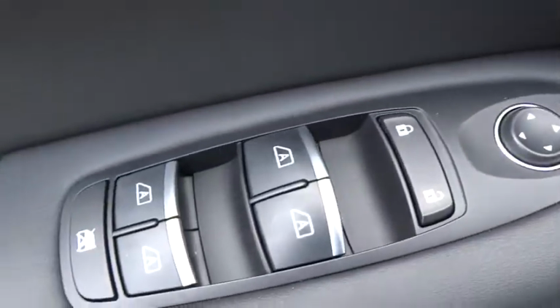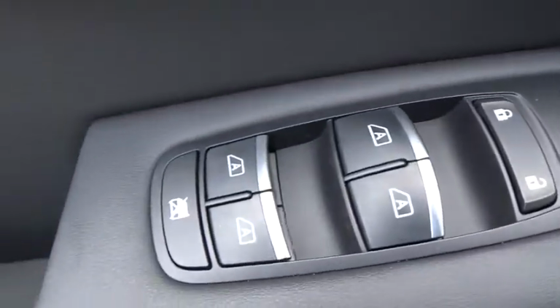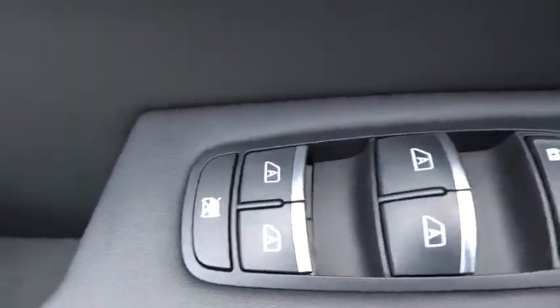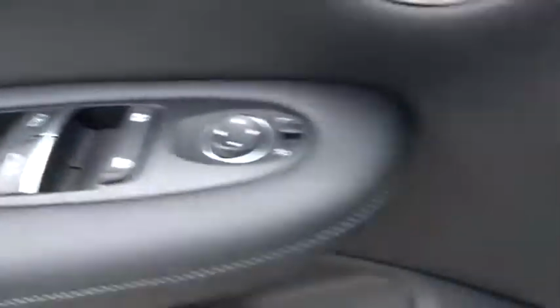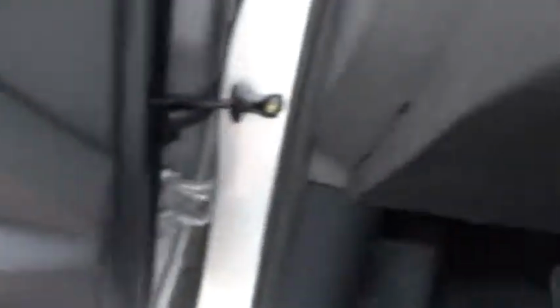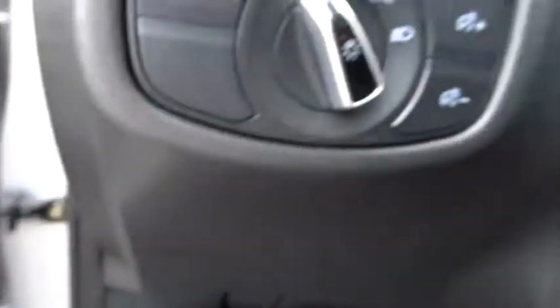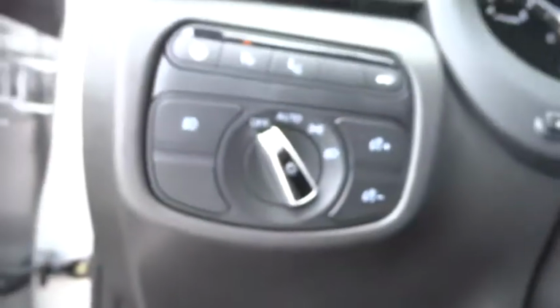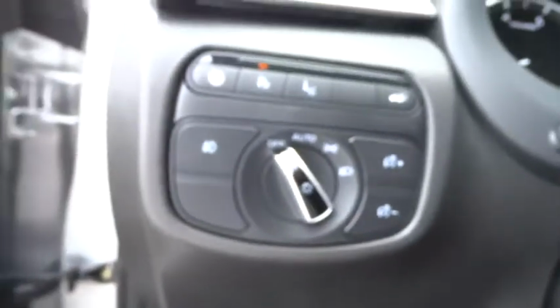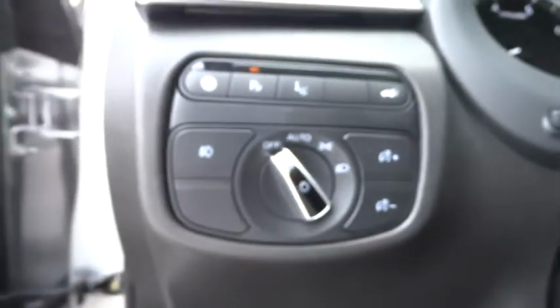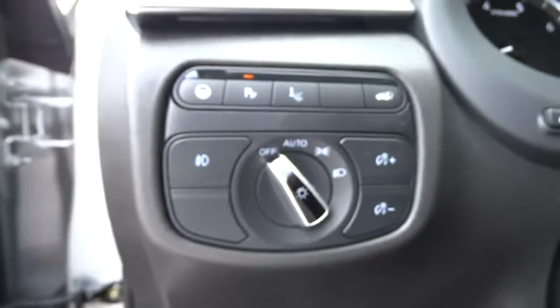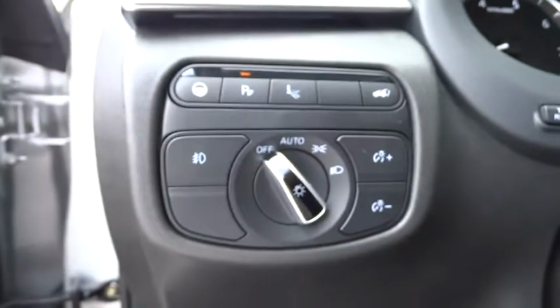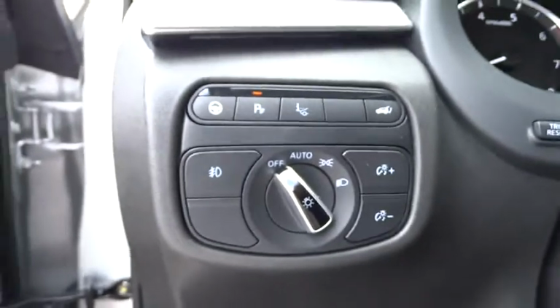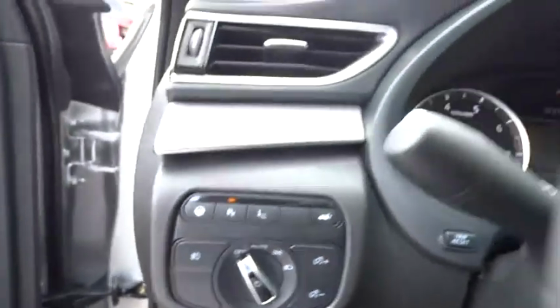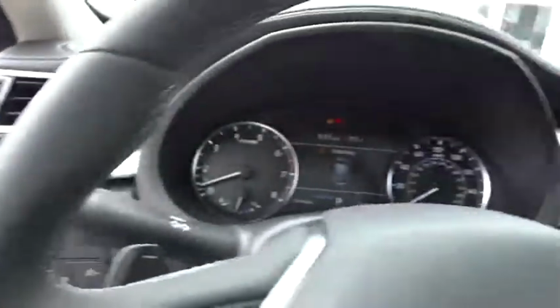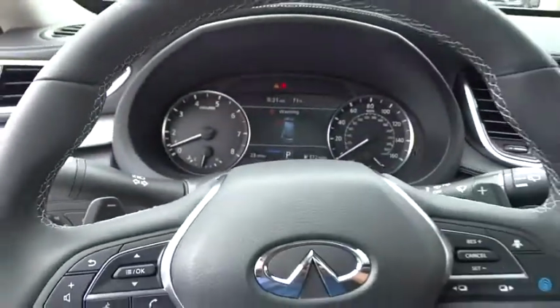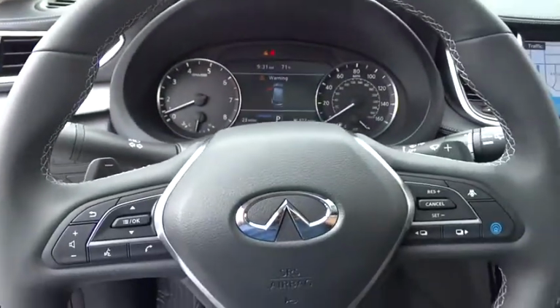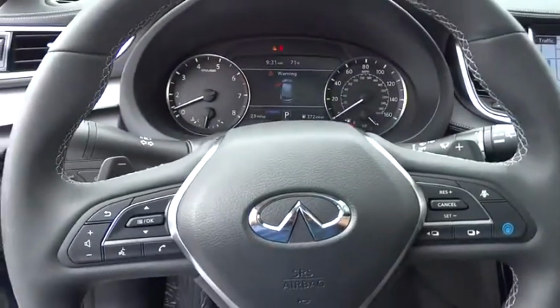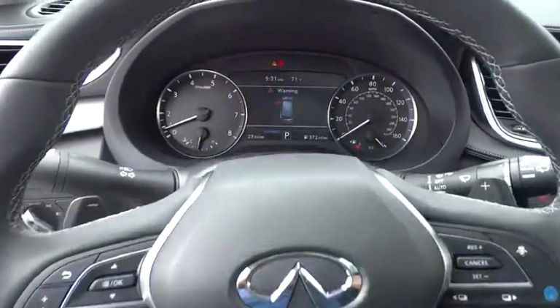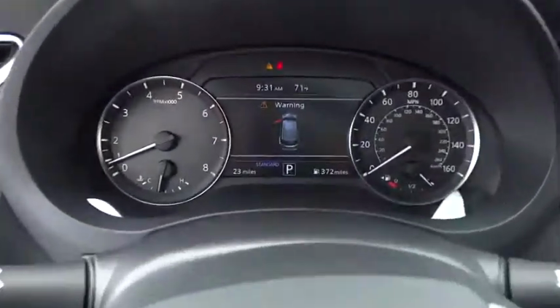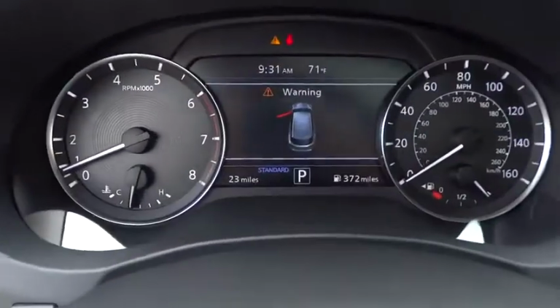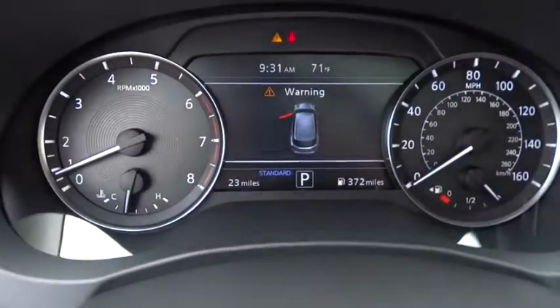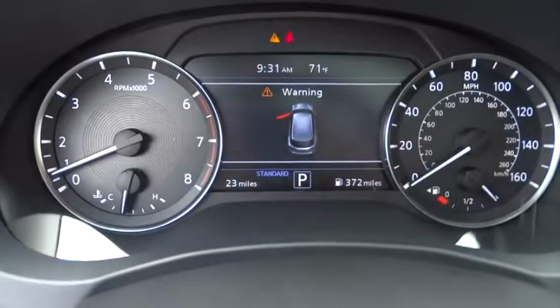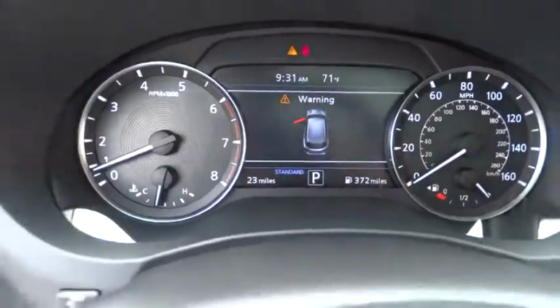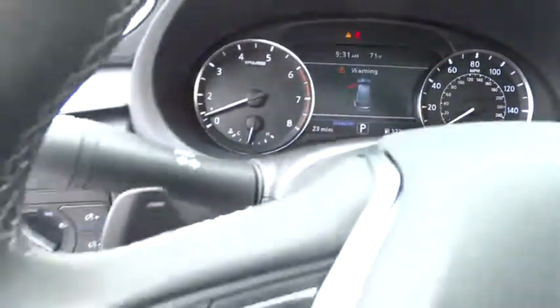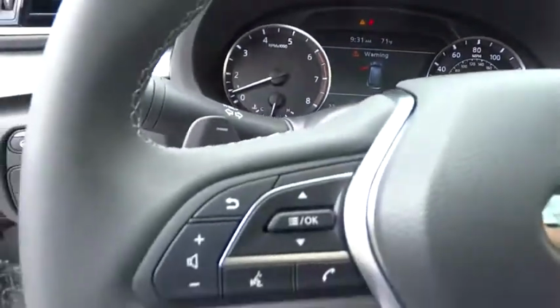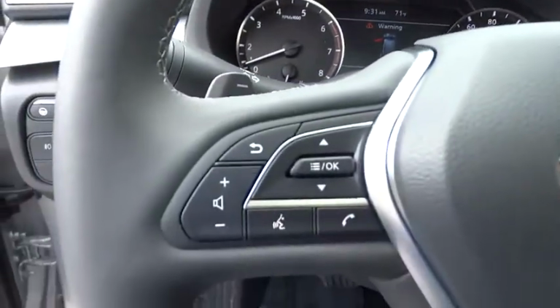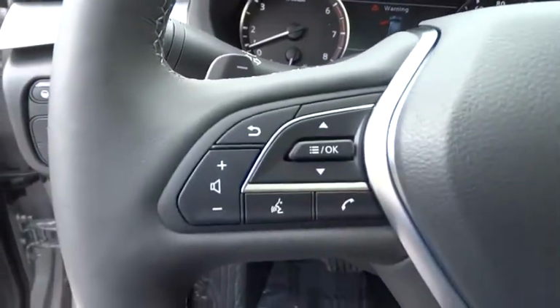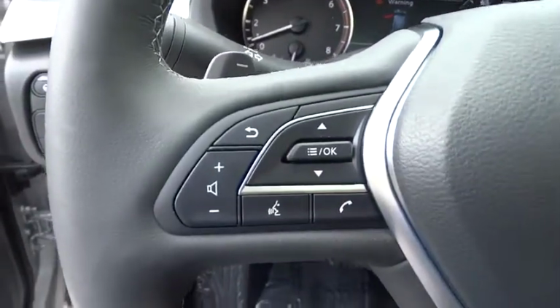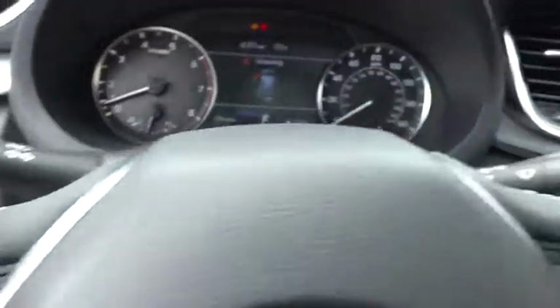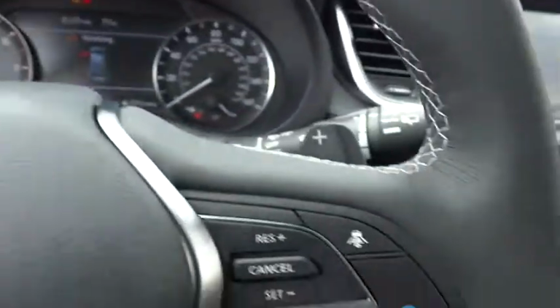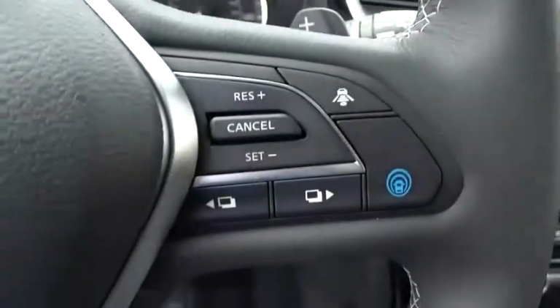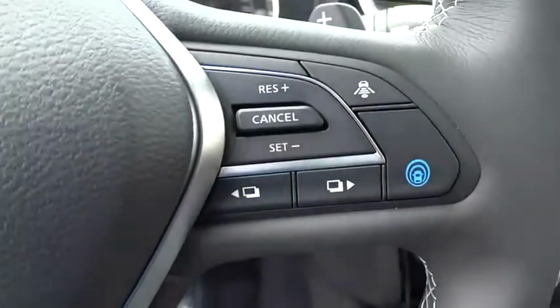CD player, heated front seat, electronic stability control, trip computer, security system, rear window defroster, fog lights, power windows, heated steering wheel, memorized settings for two drivers, and power moonroof.